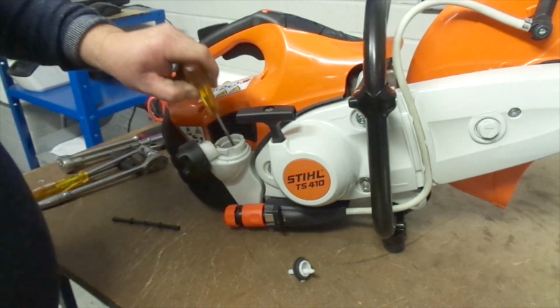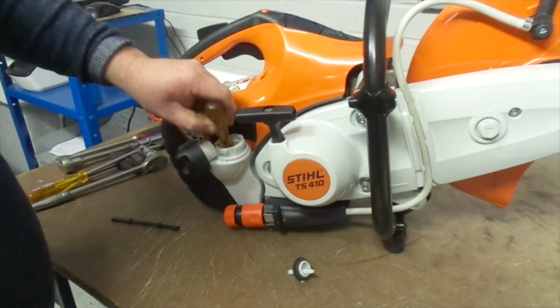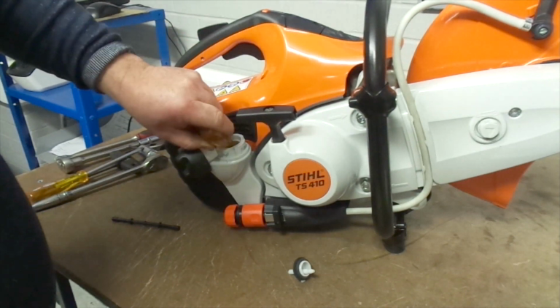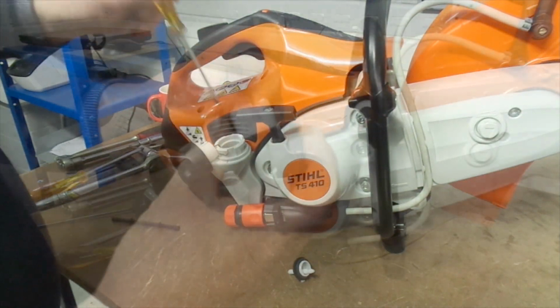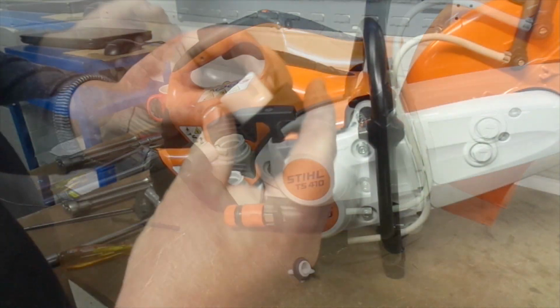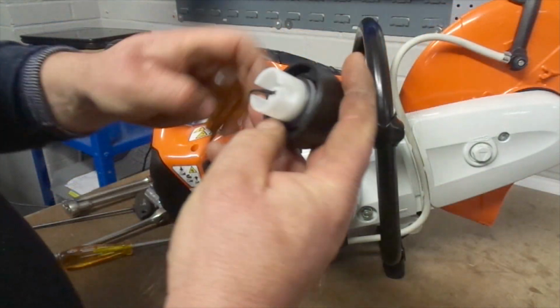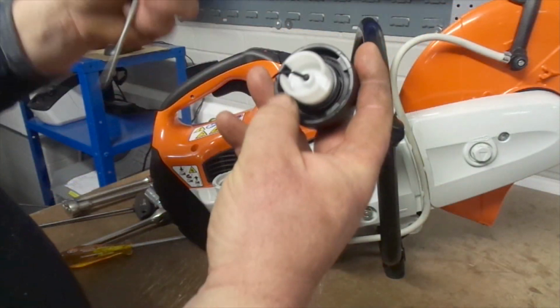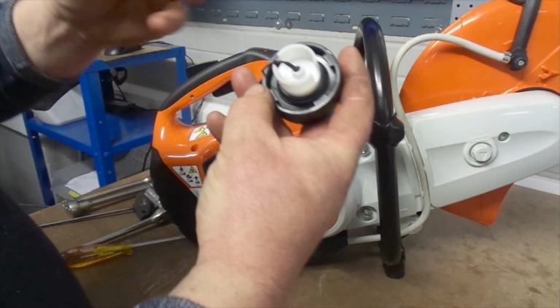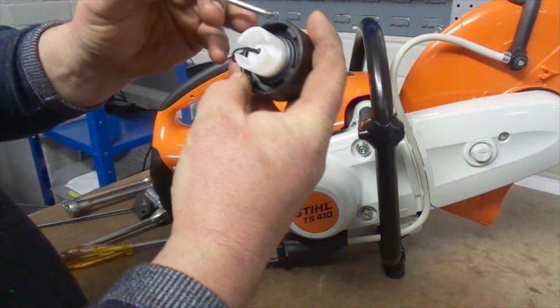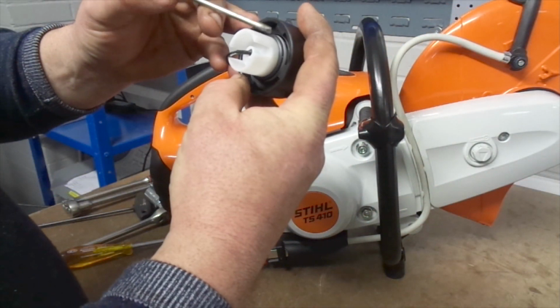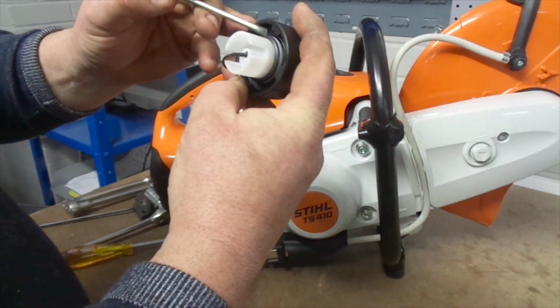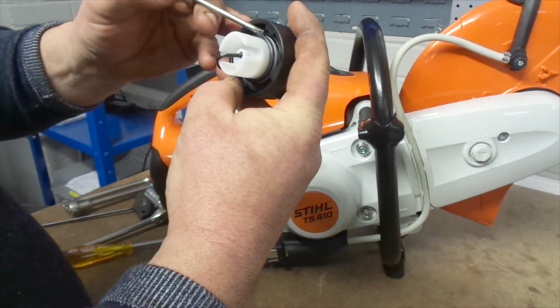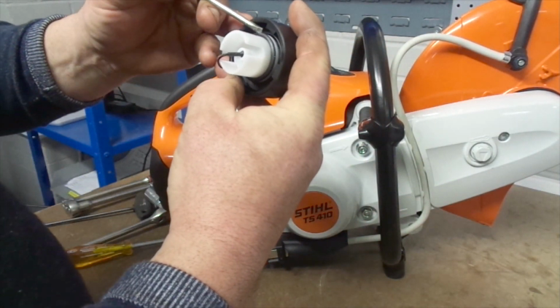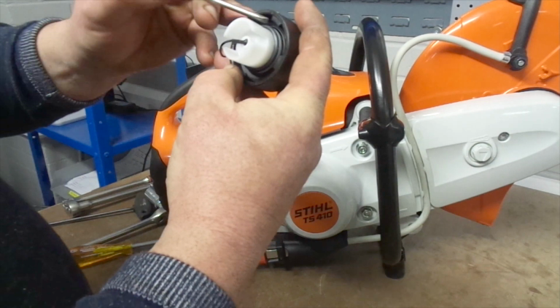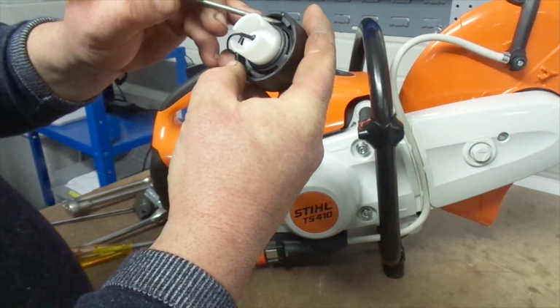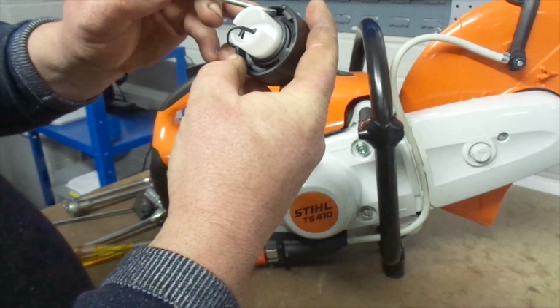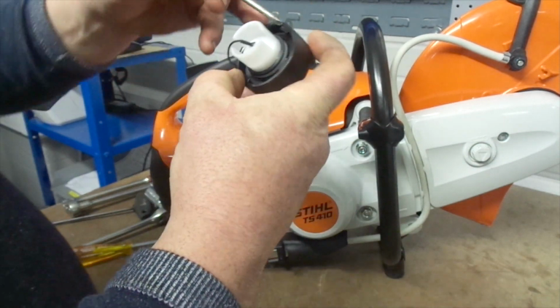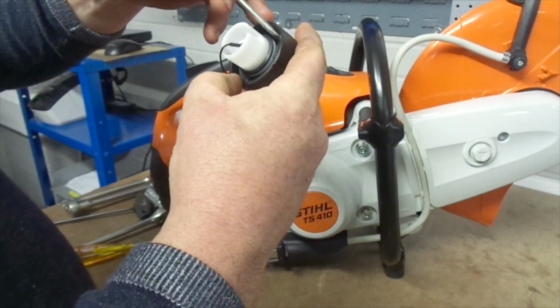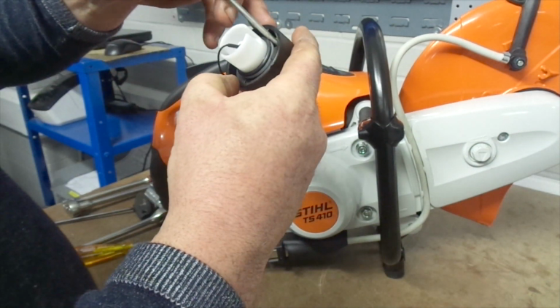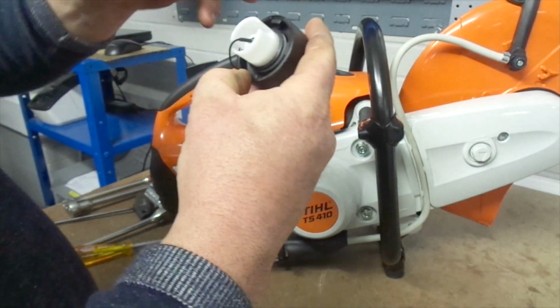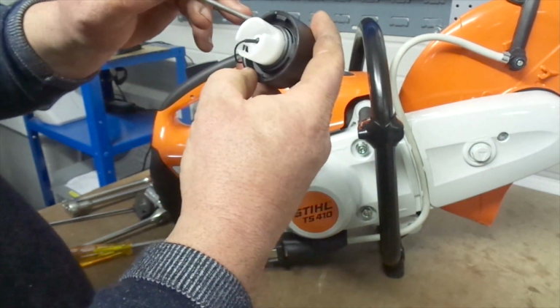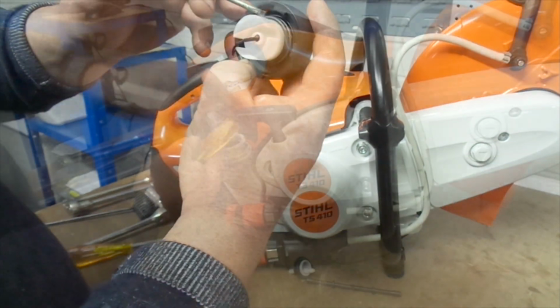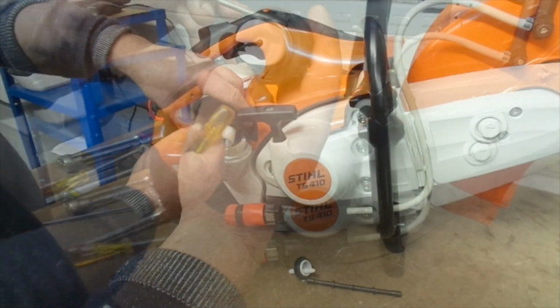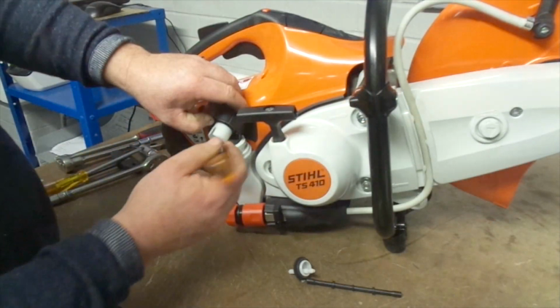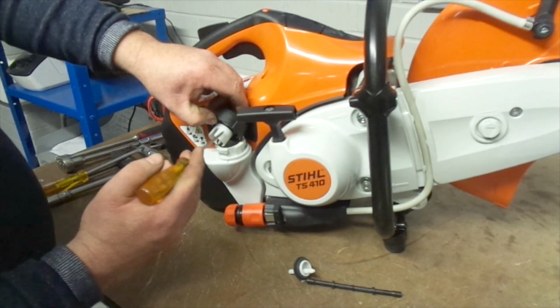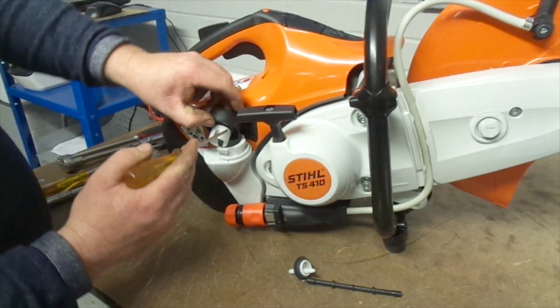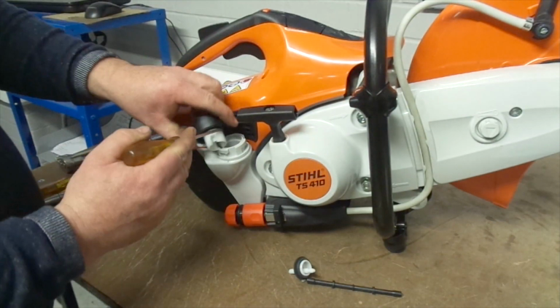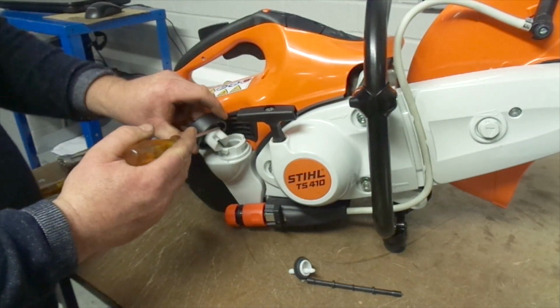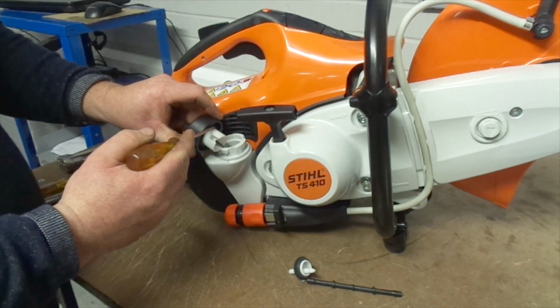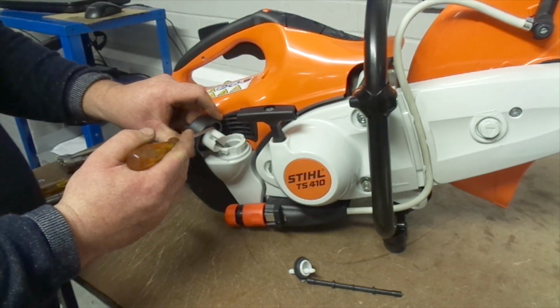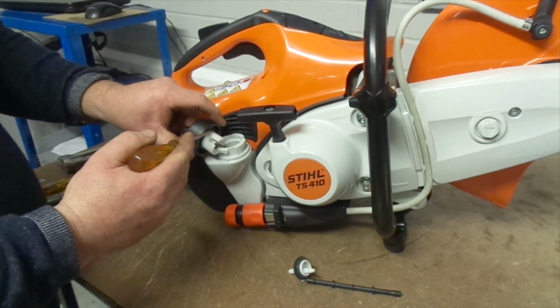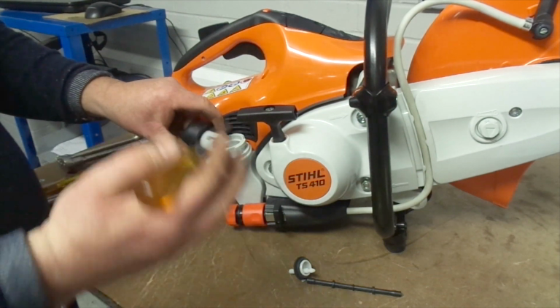Whilst you are looking at this part of the machine, you may want to check the two seals on the fuel cap, making sure they haven't become worn or started to deteriorate. This is important to check as tired seals may cause fuel leaks.